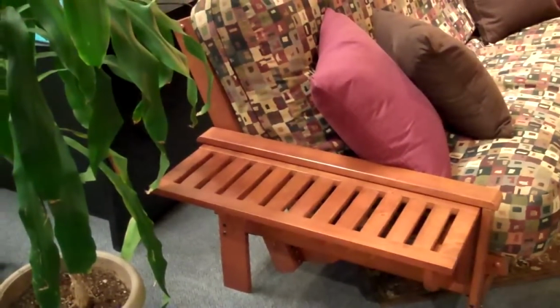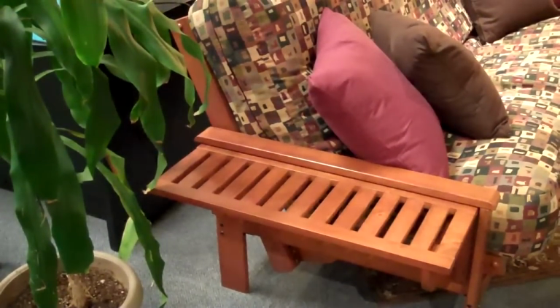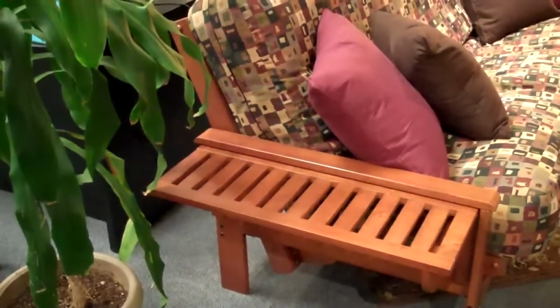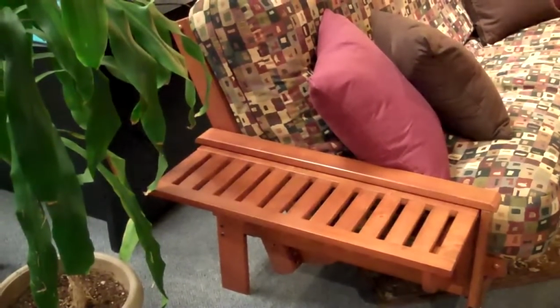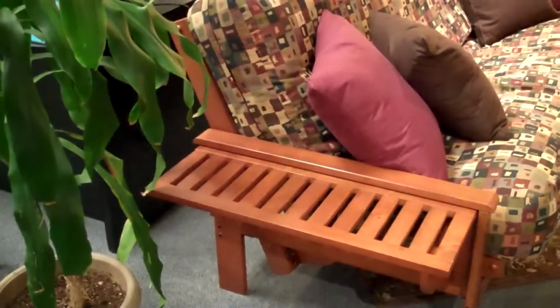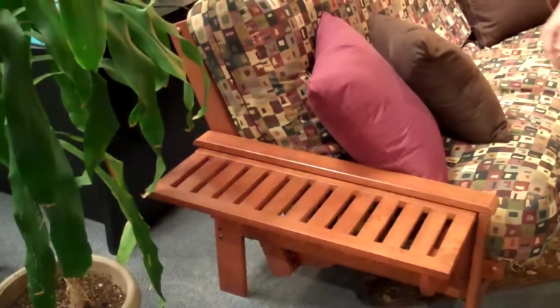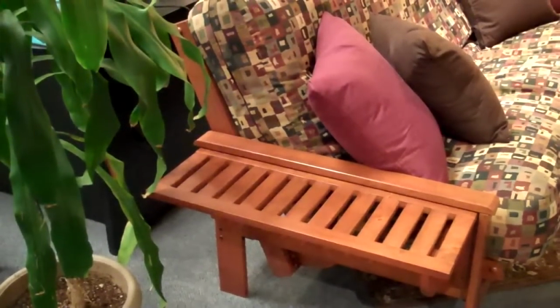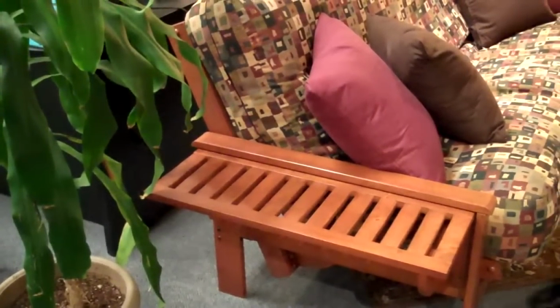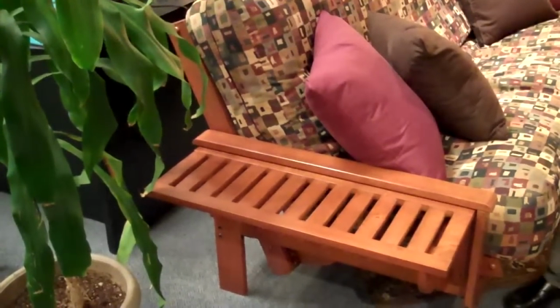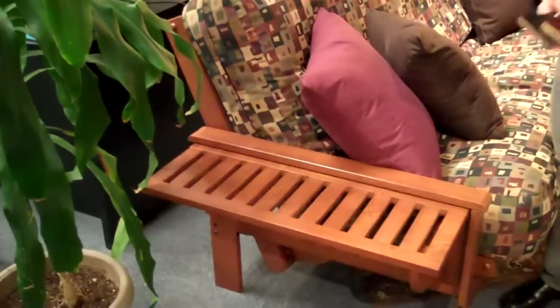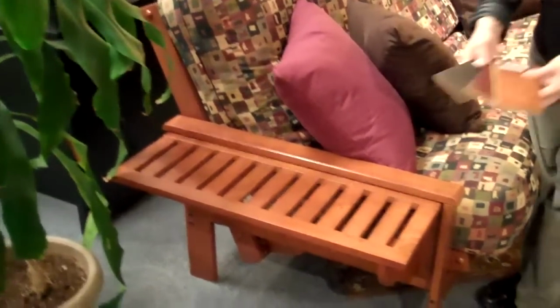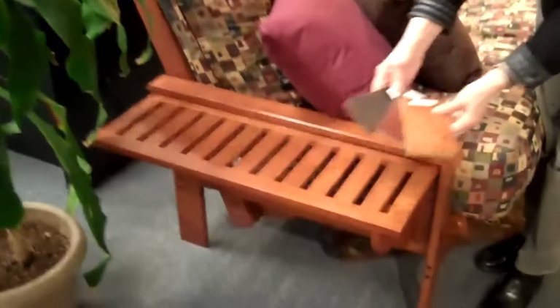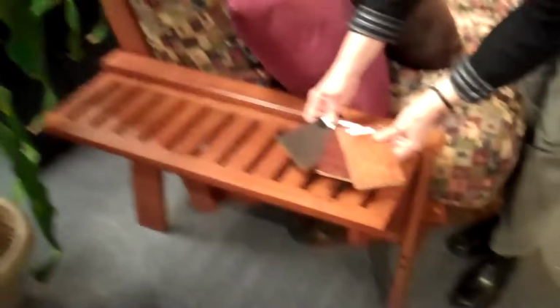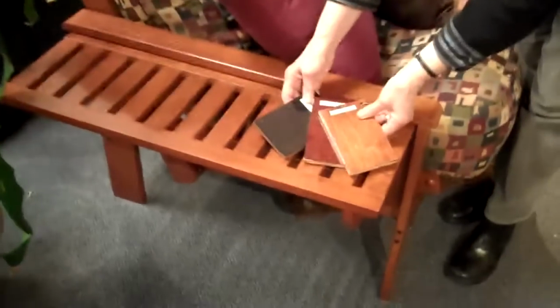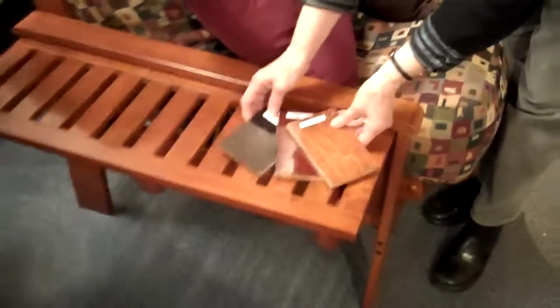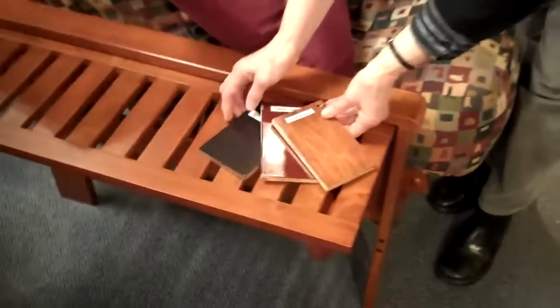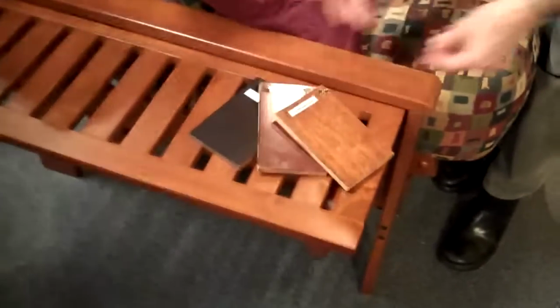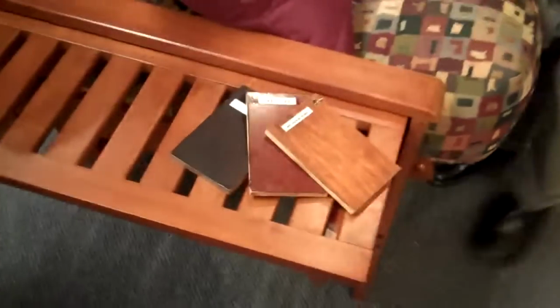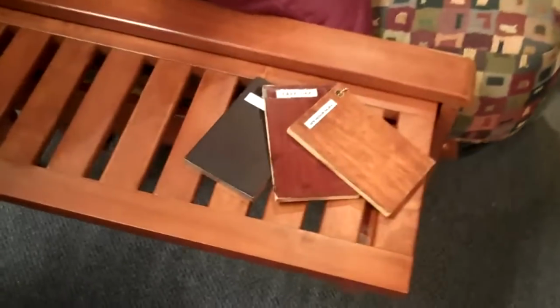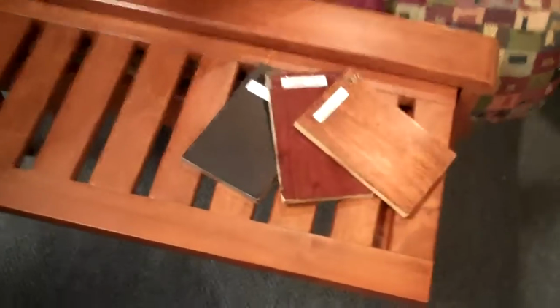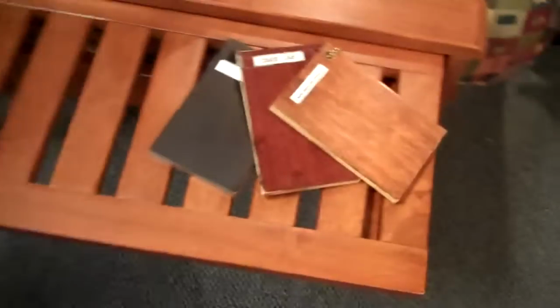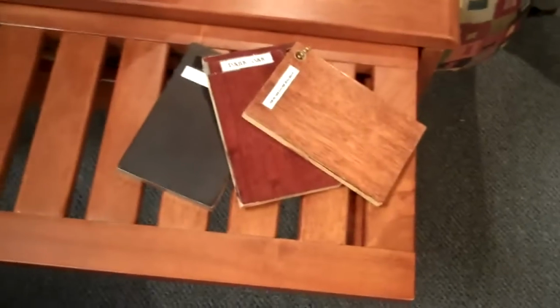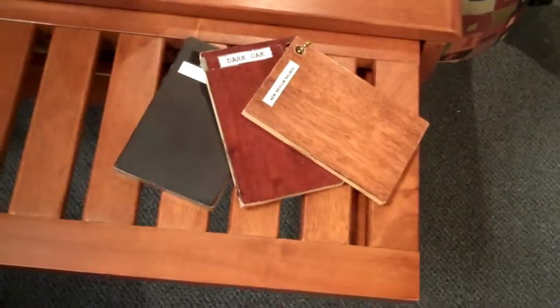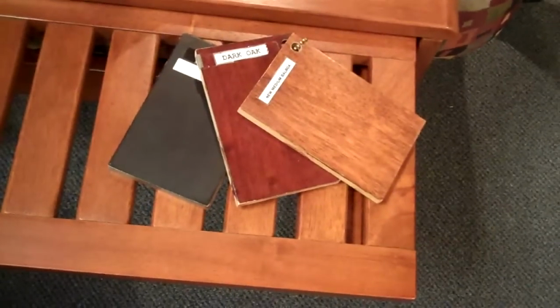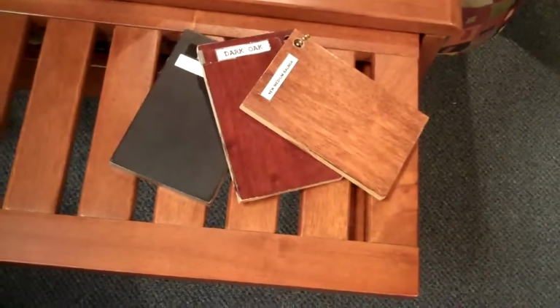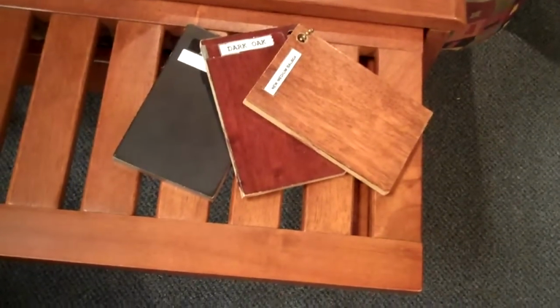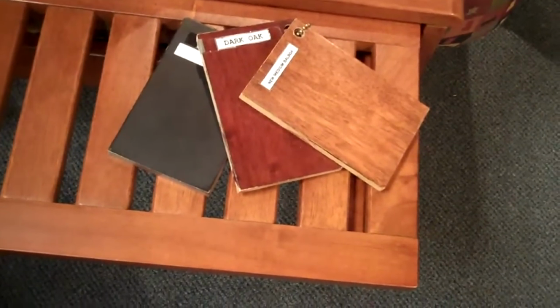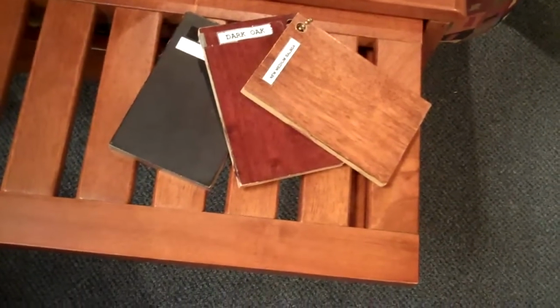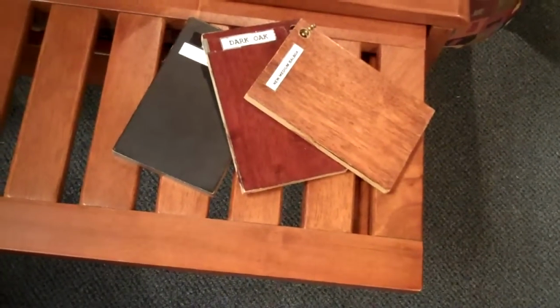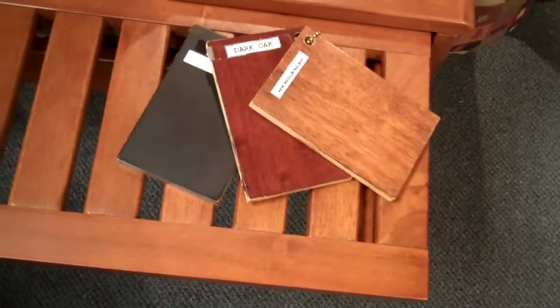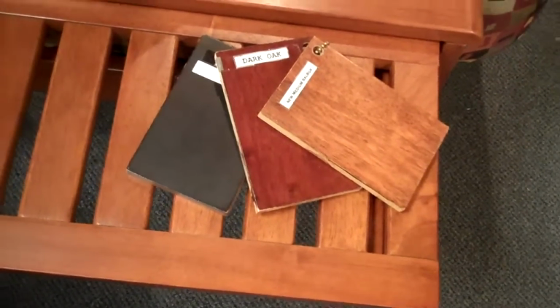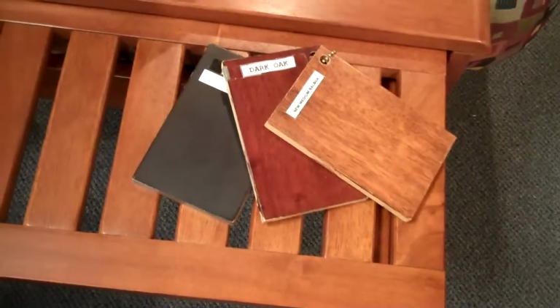The tray arm comes in several colors — we have chips here. You can do darker or lighter finishes, which makes it available to match anything that you've got going on in your home.